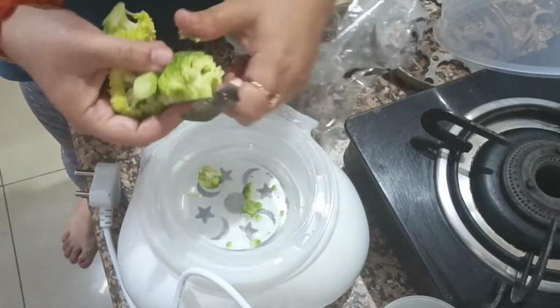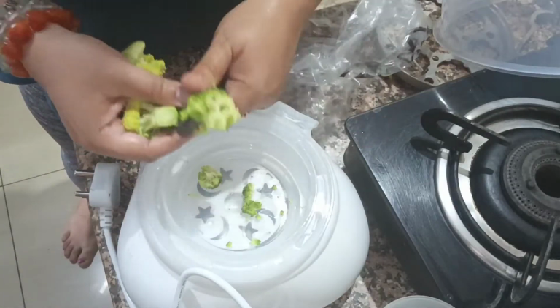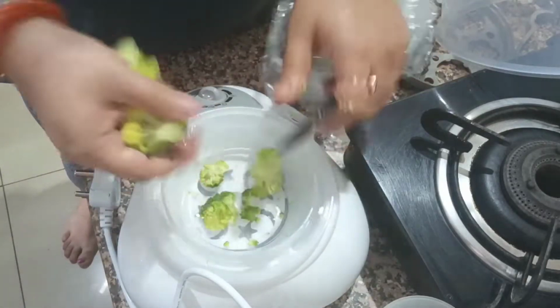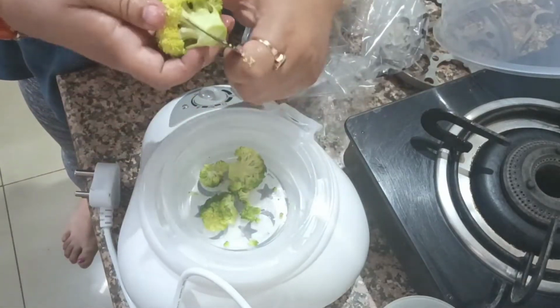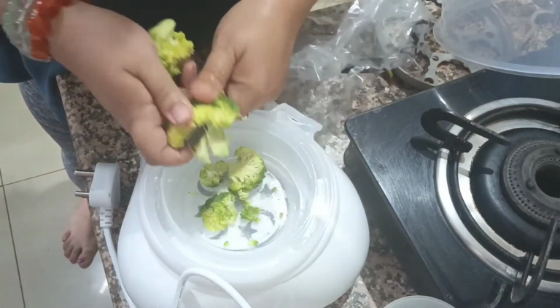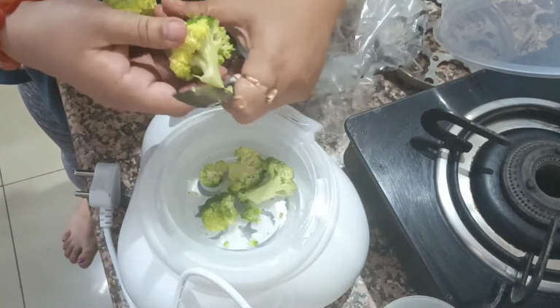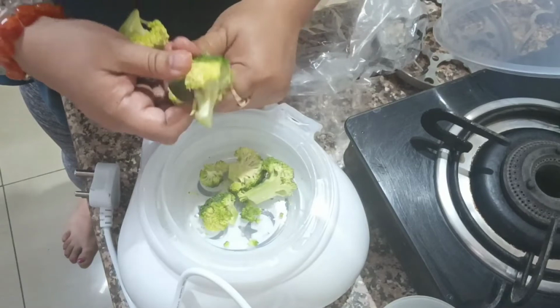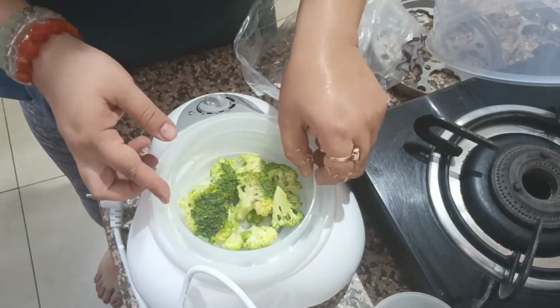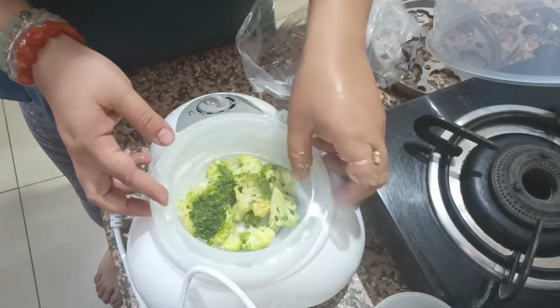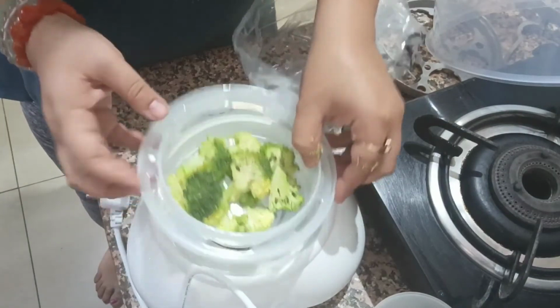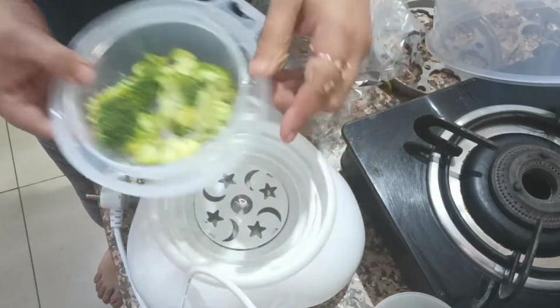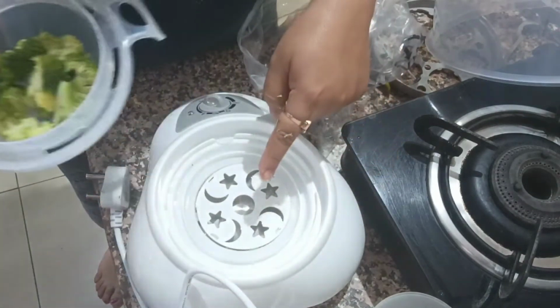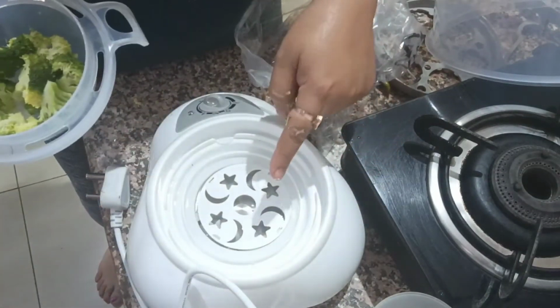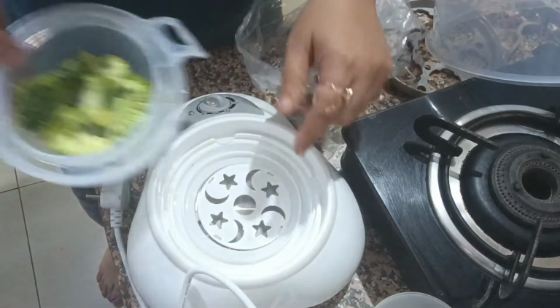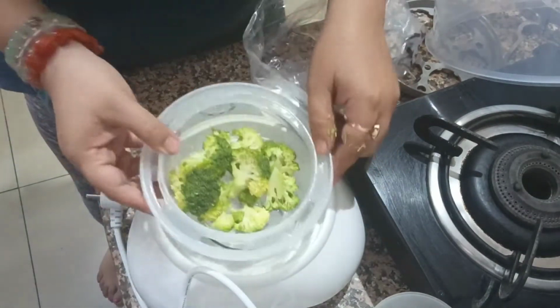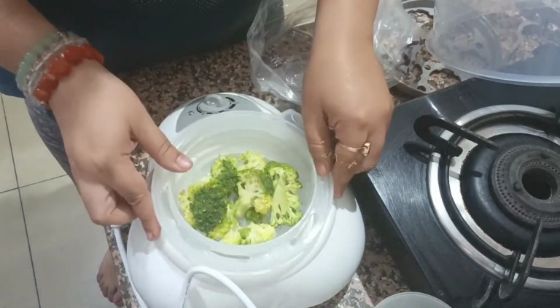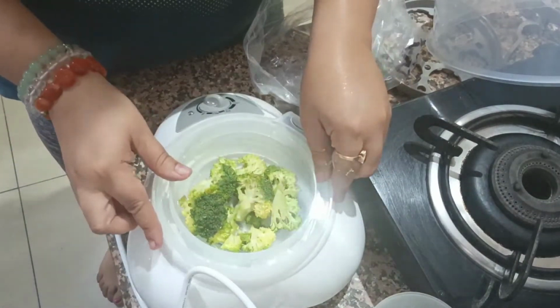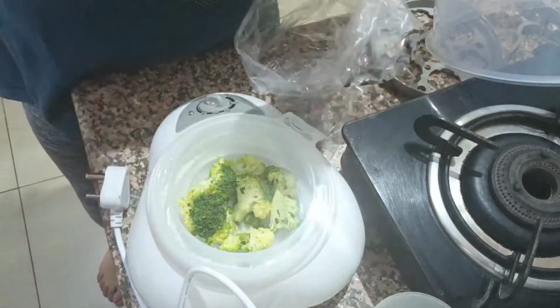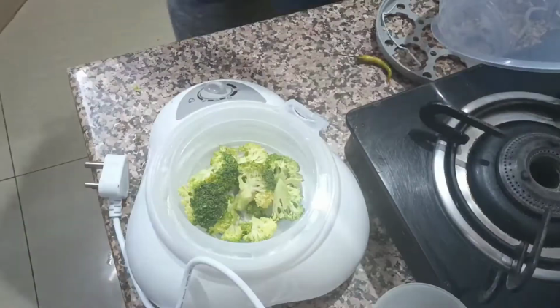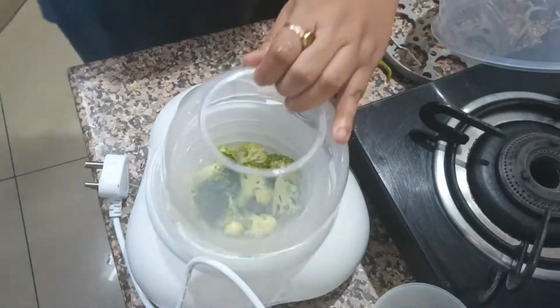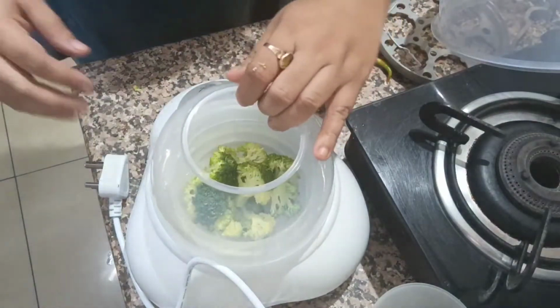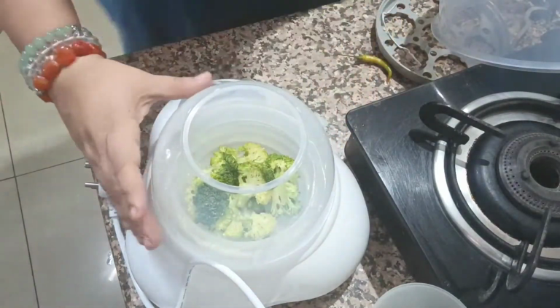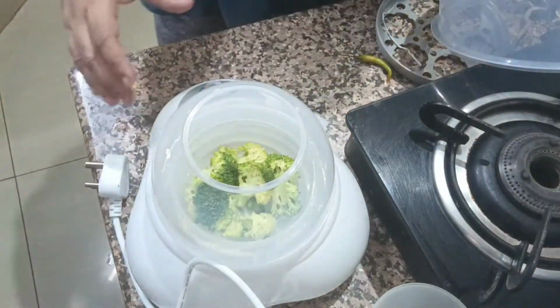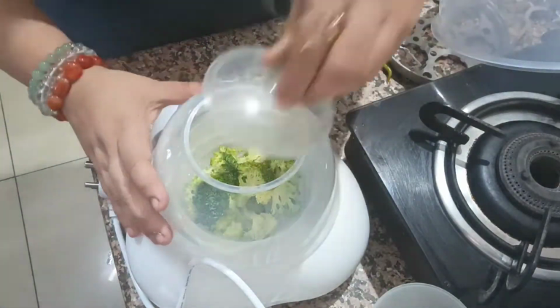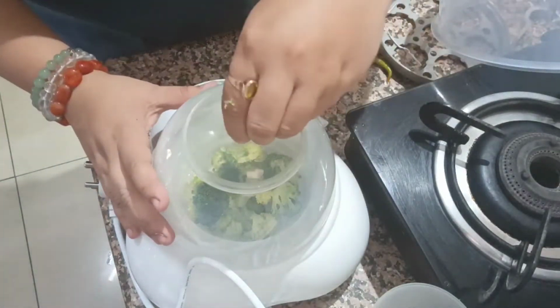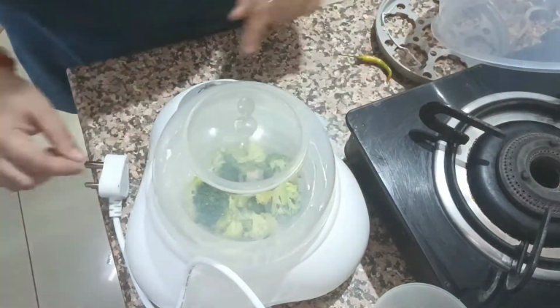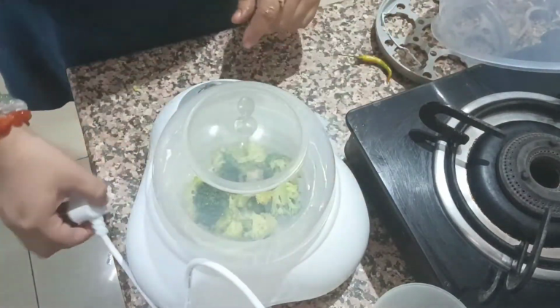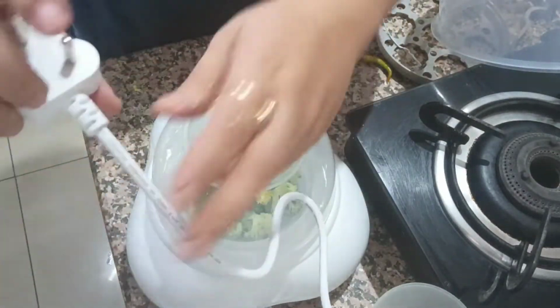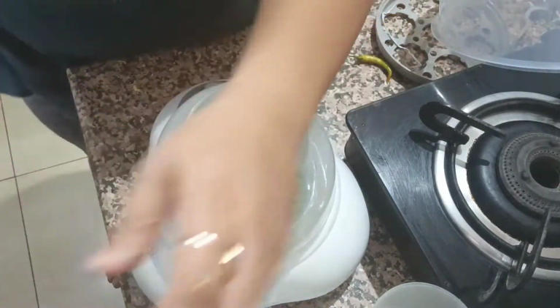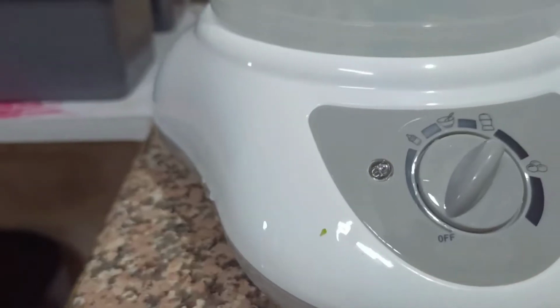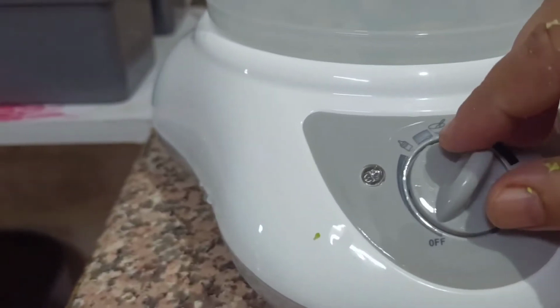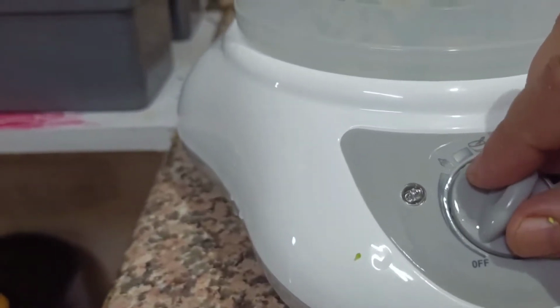For example, I am cutting broccoli and I will steam it. Let's say I have to give this as a finger food. Don't forget to put water. After that, I will add the lid and put it in the steam setting.